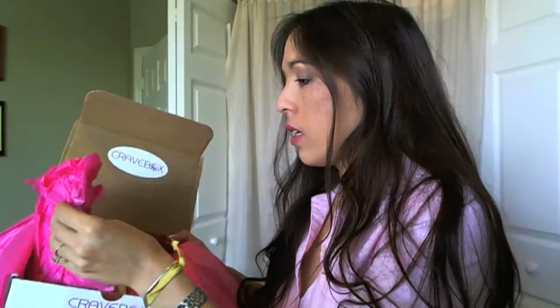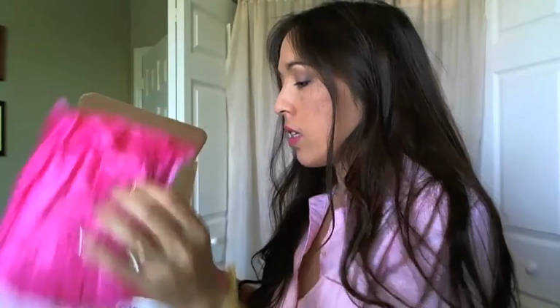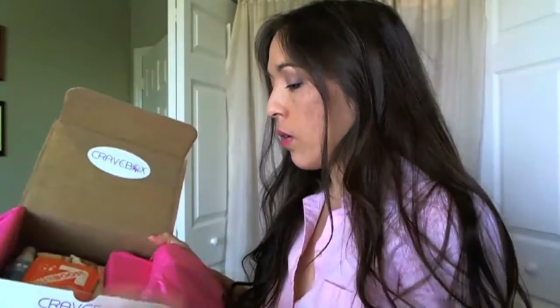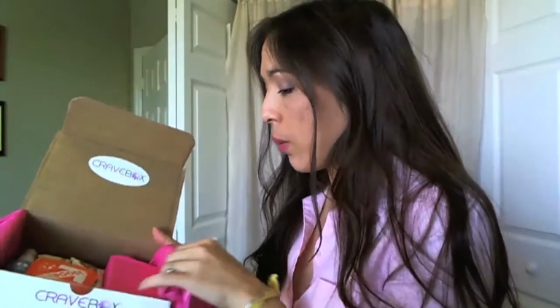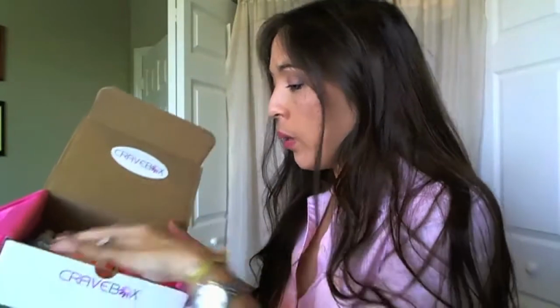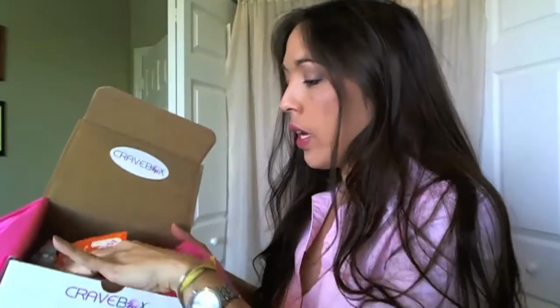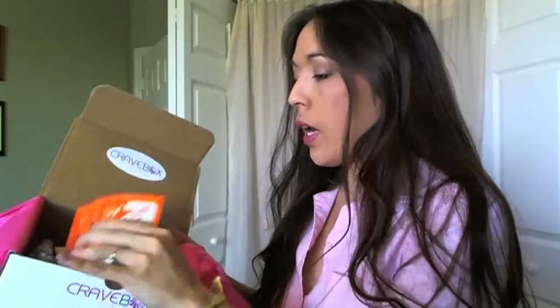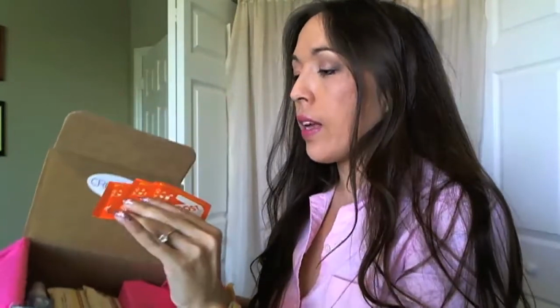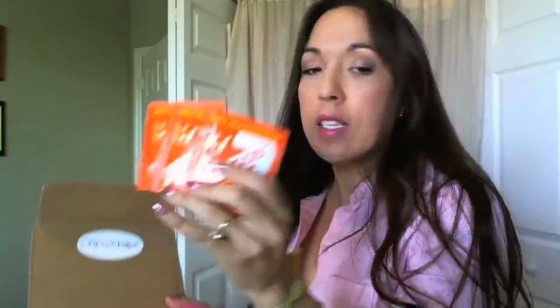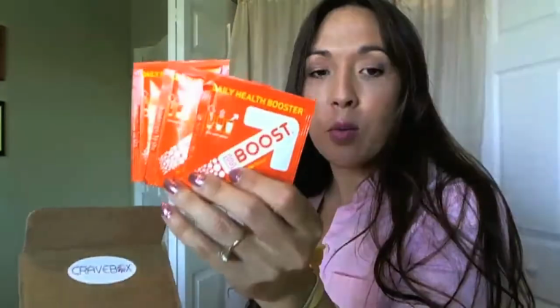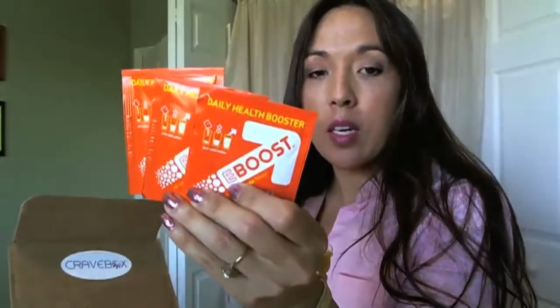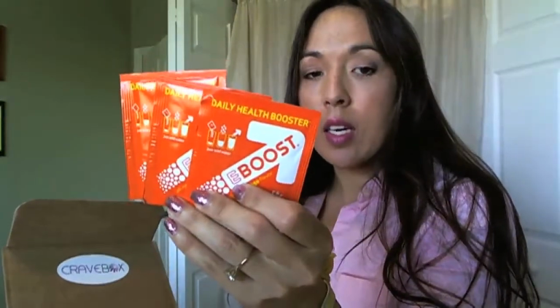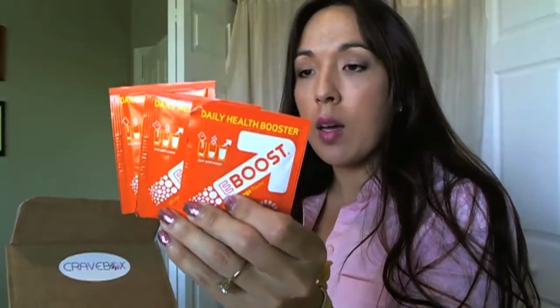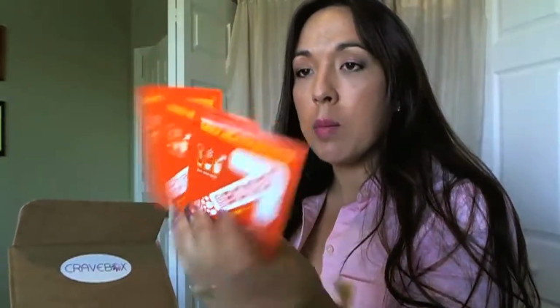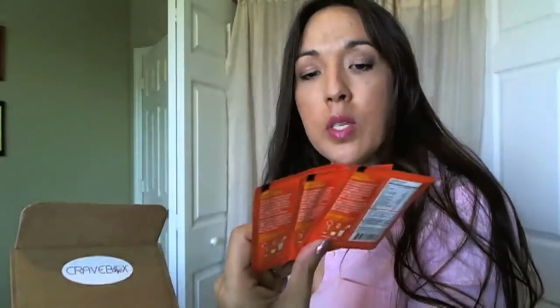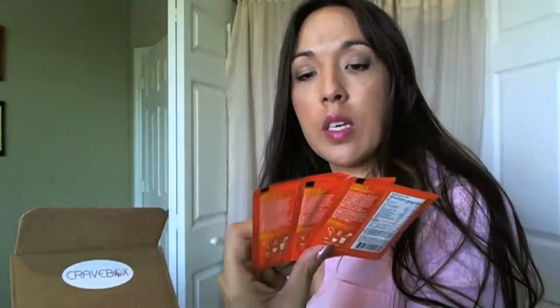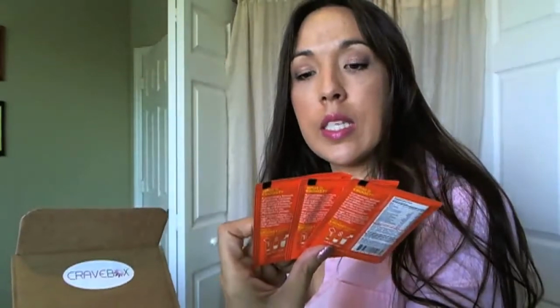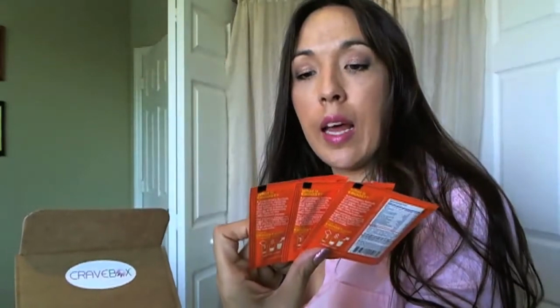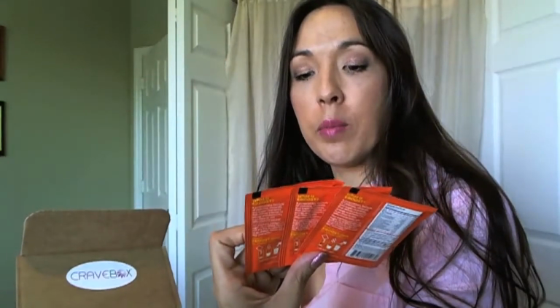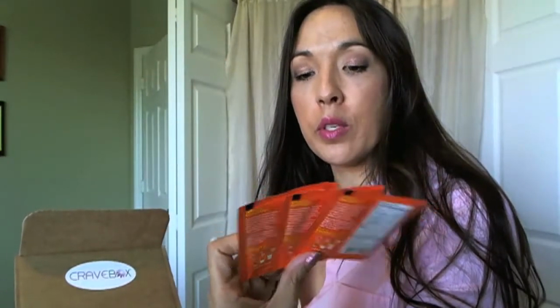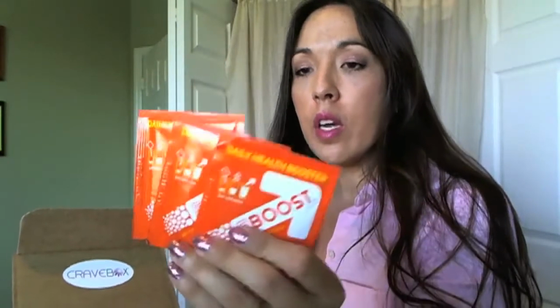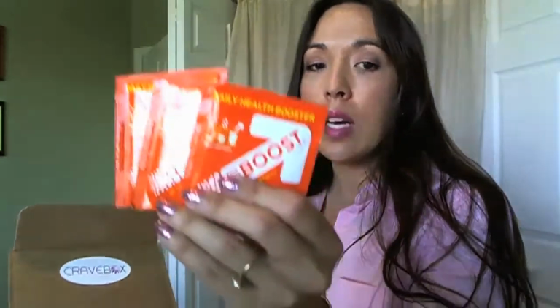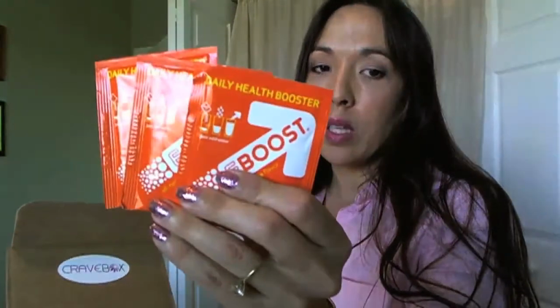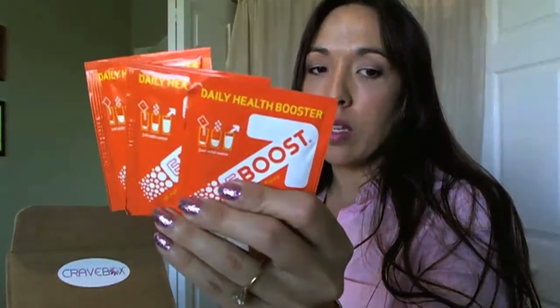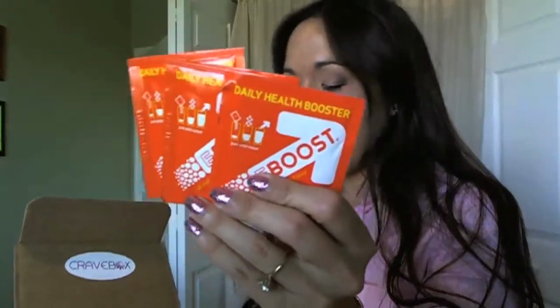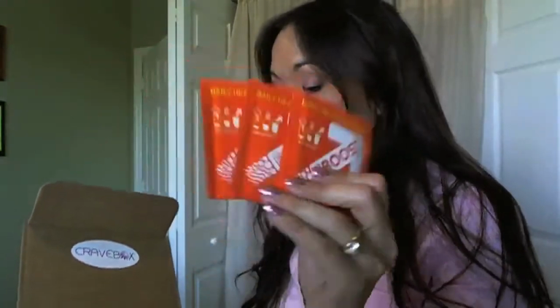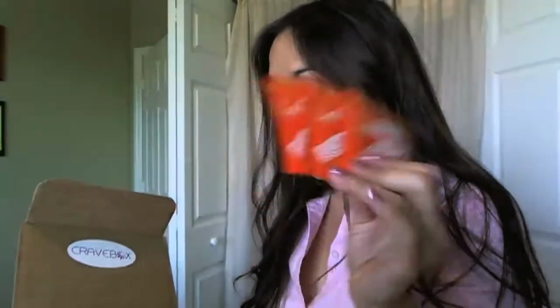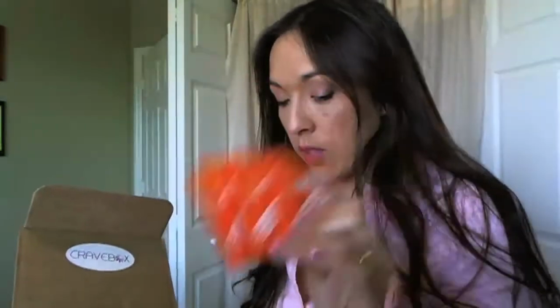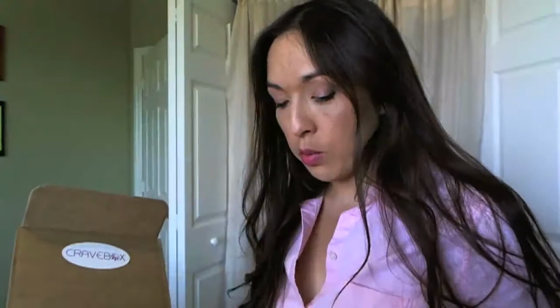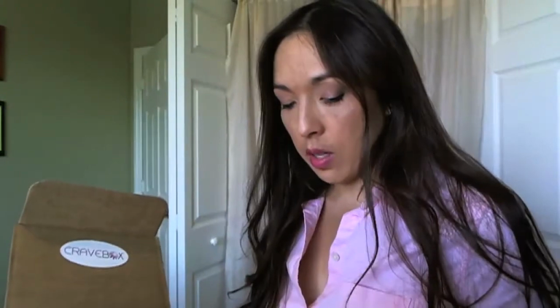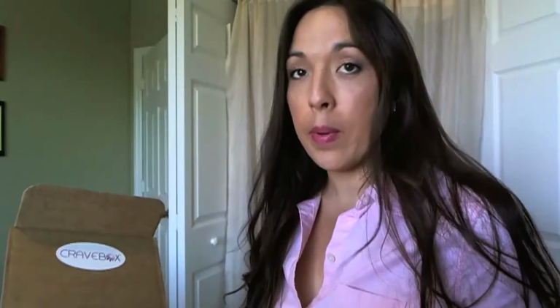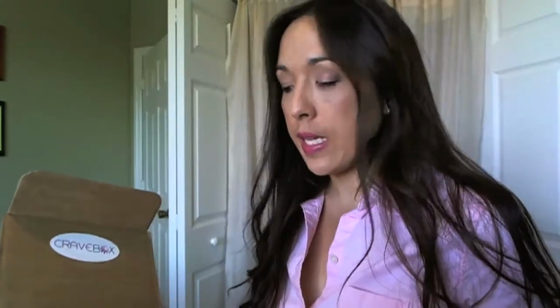So here we go. It has these three e-boosts — daily health booster. That's really good. I always need a little boost, a pep in my step.